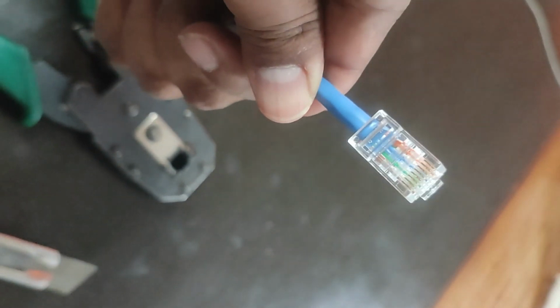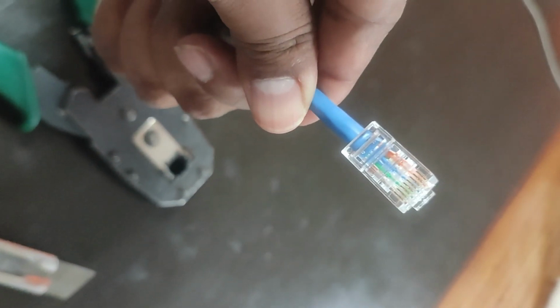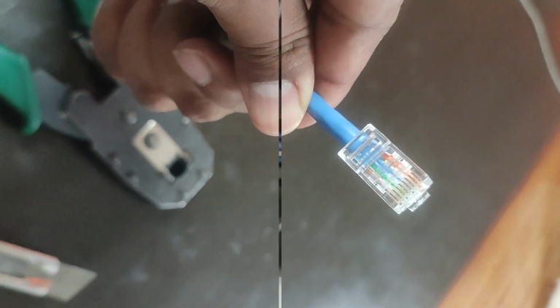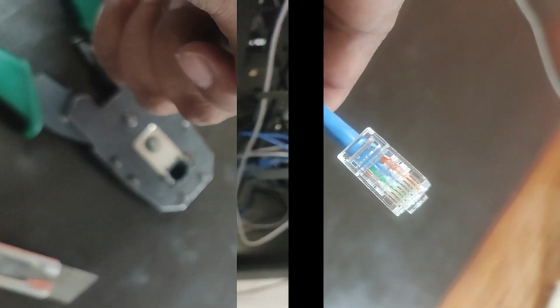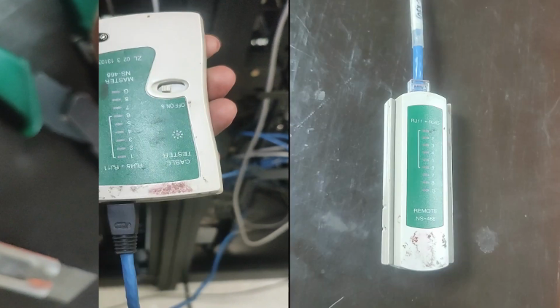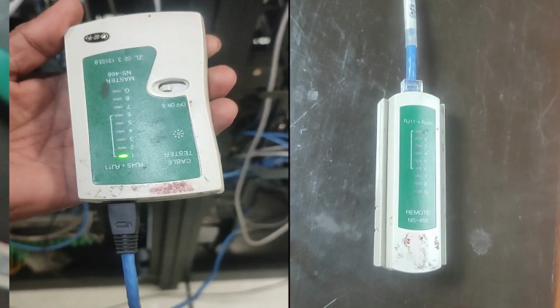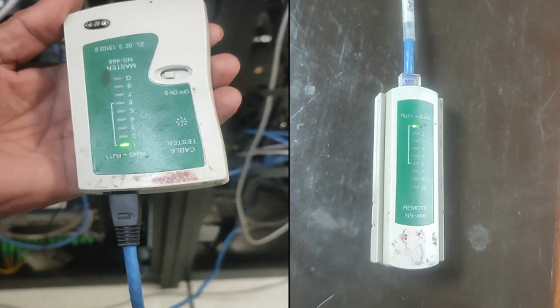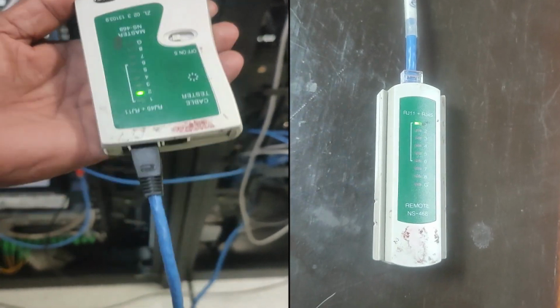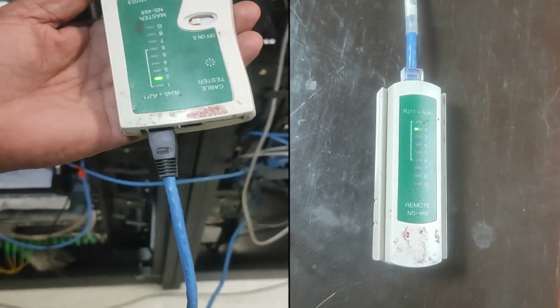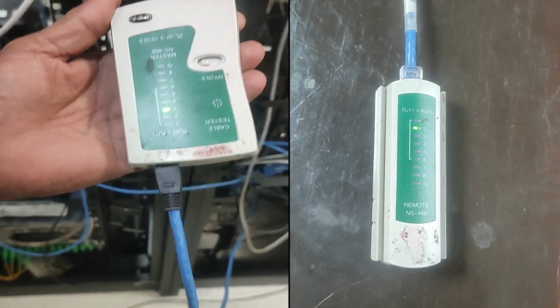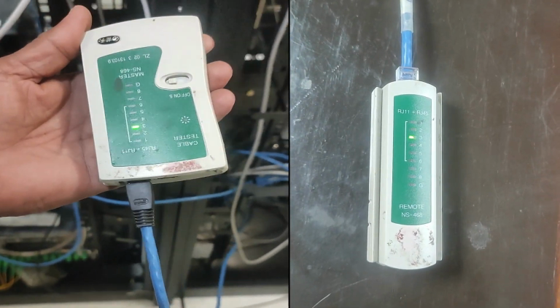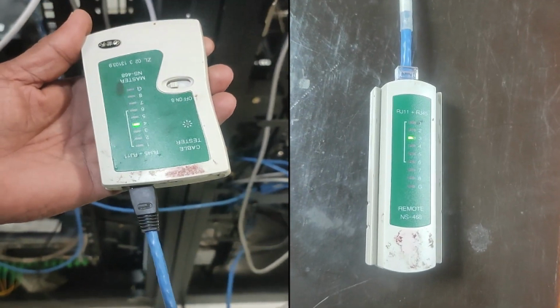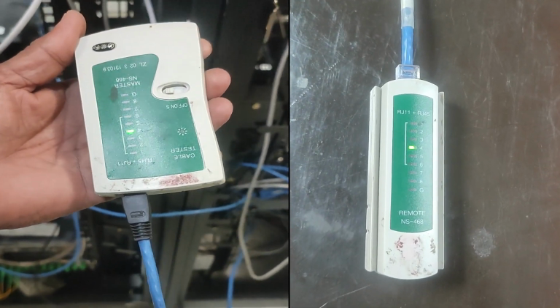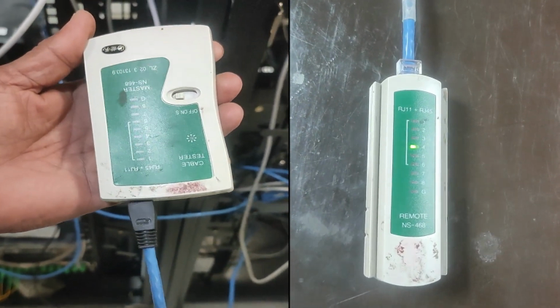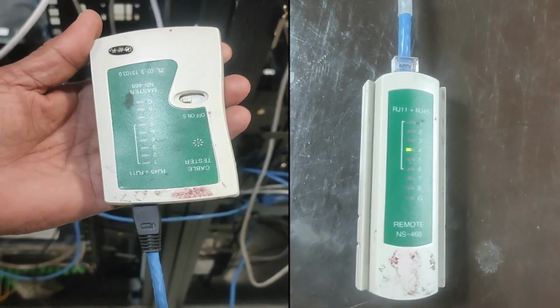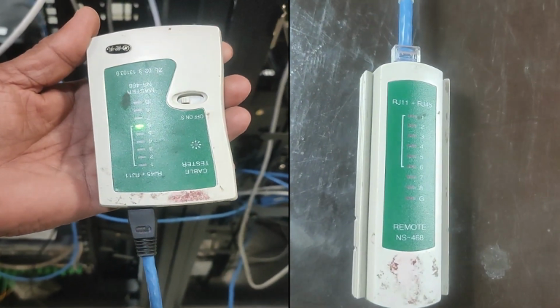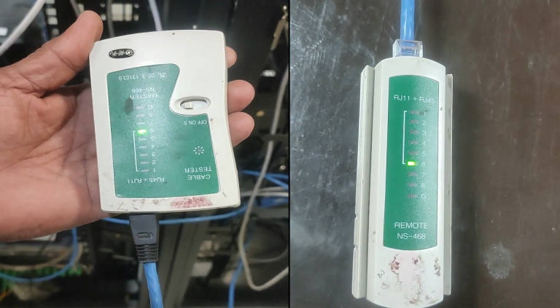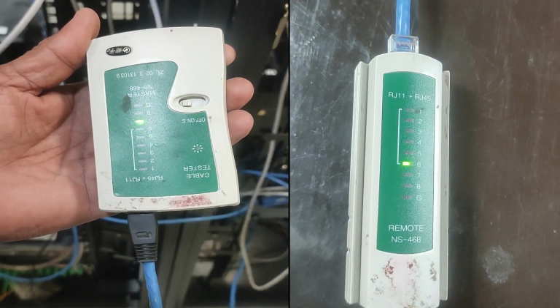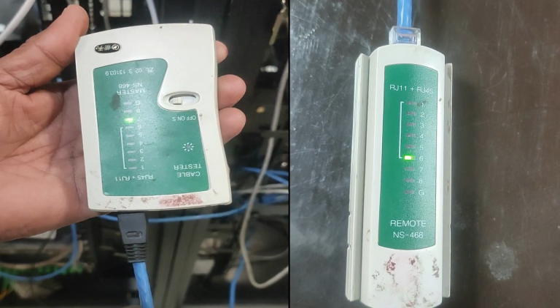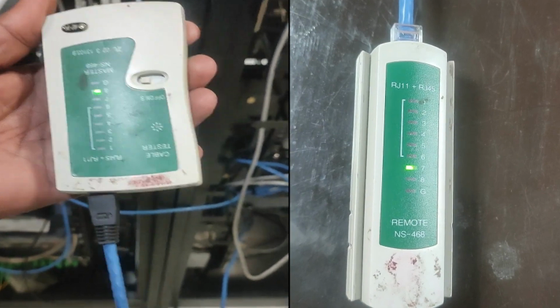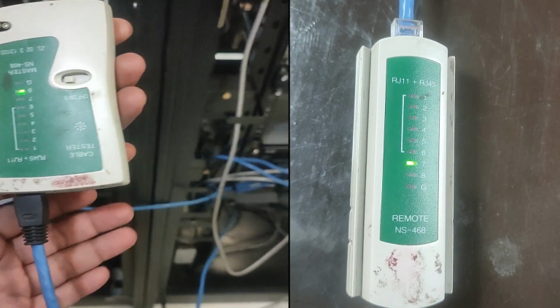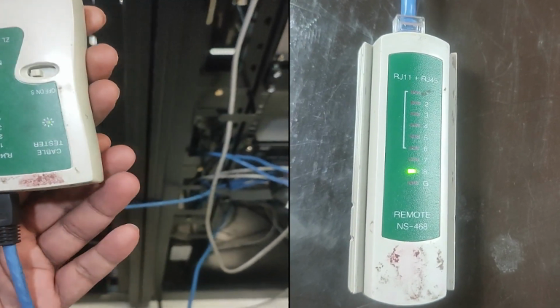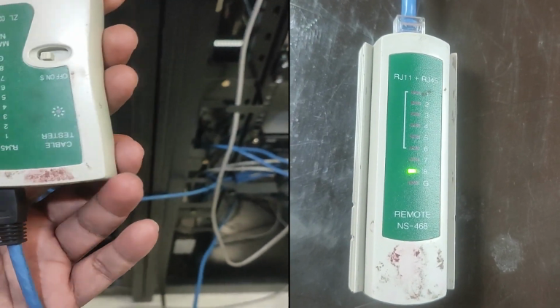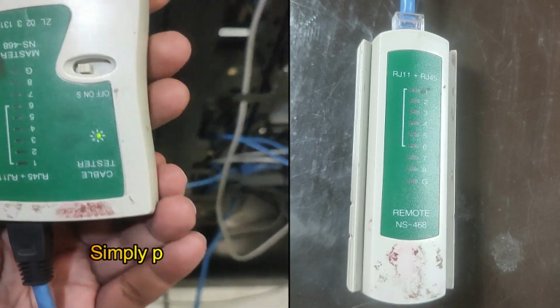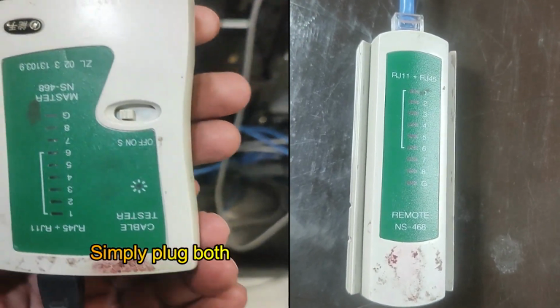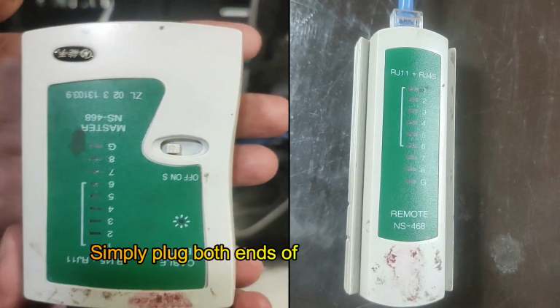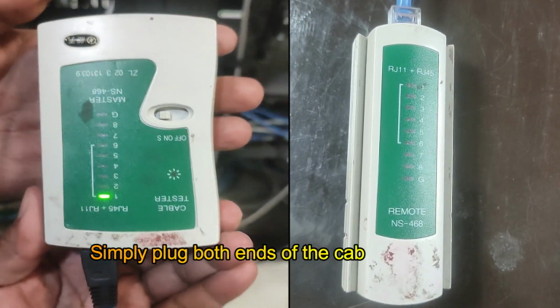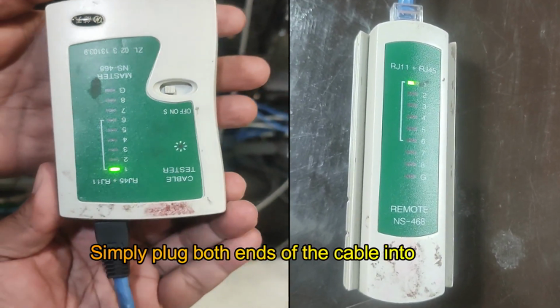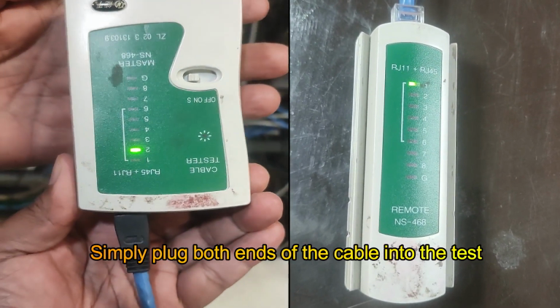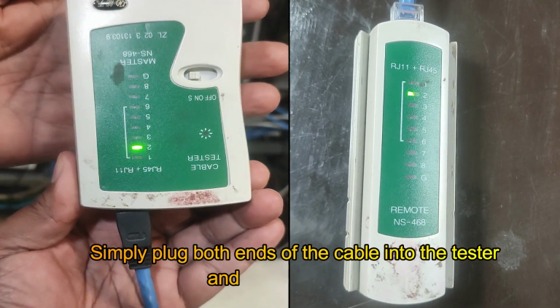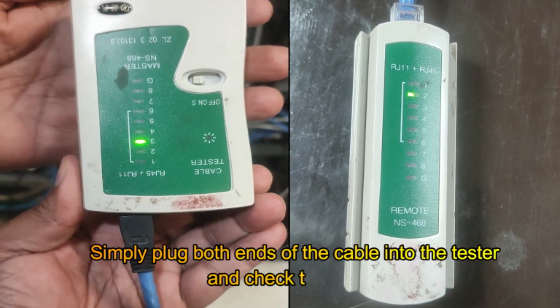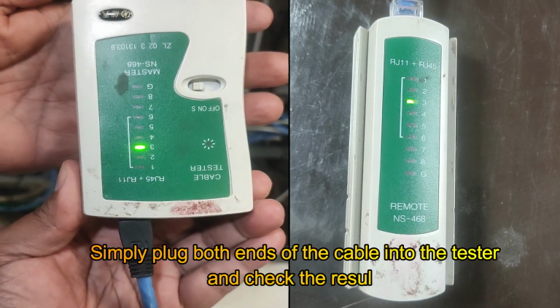If you have a cable tester, now is a good time to test your cable to make sure everything is connected properly. Simply plug both ends of the cable into the tester and check the result.